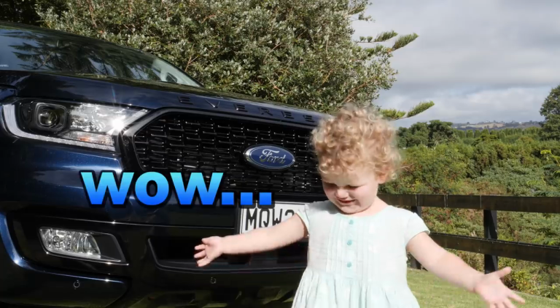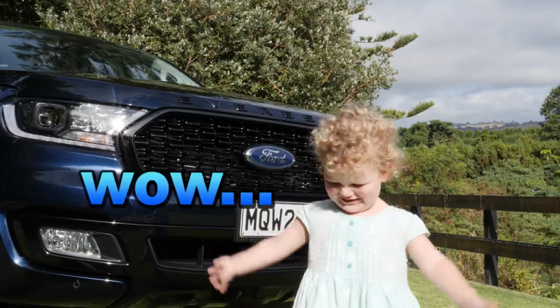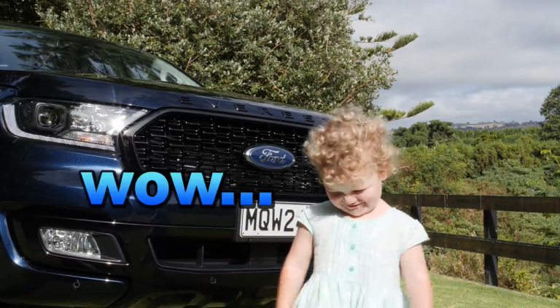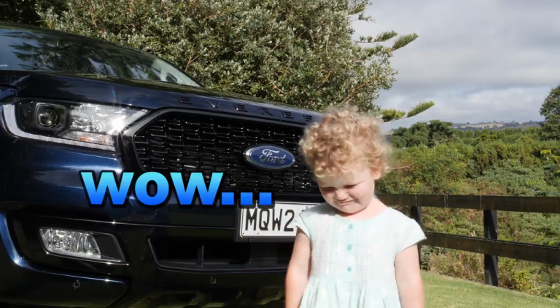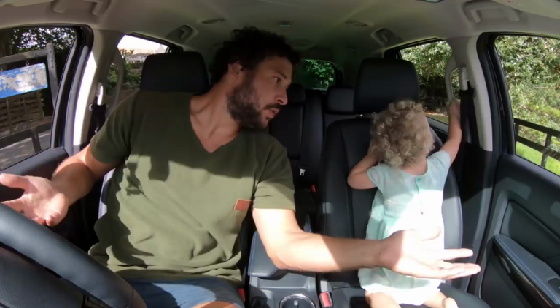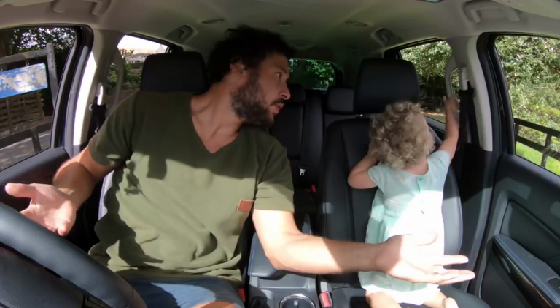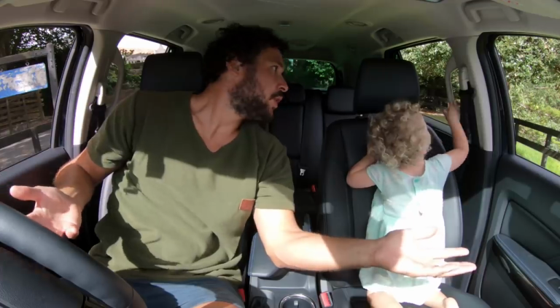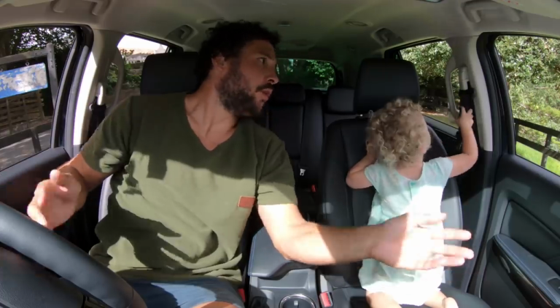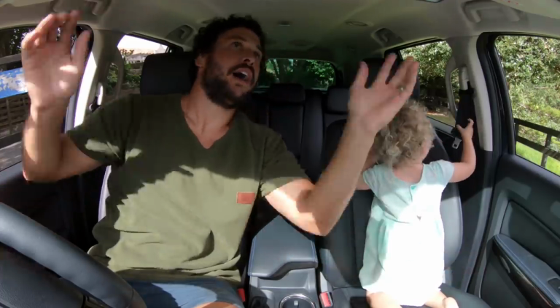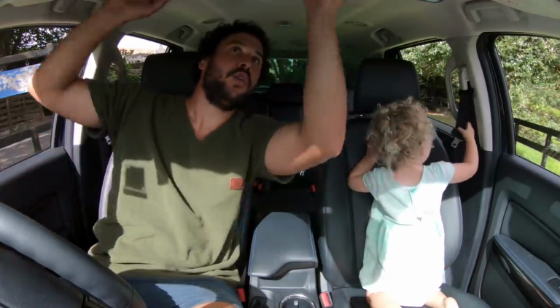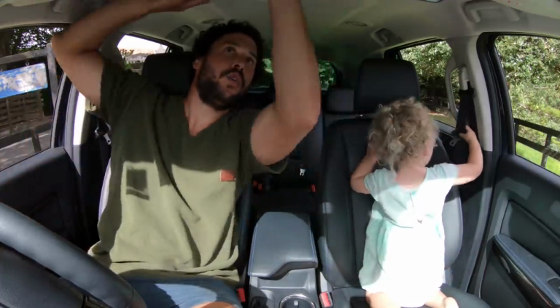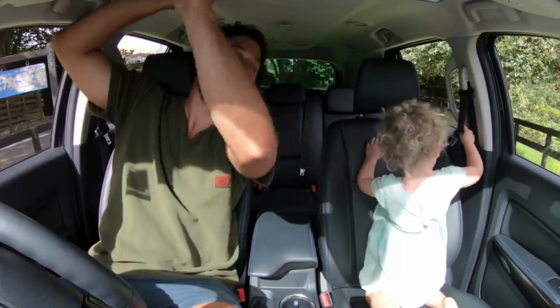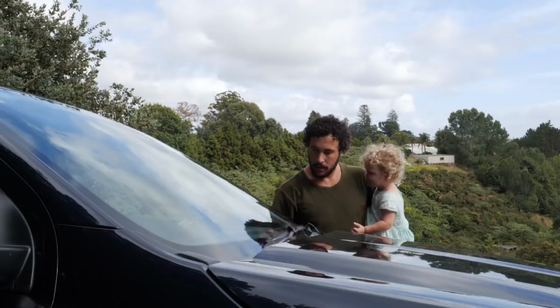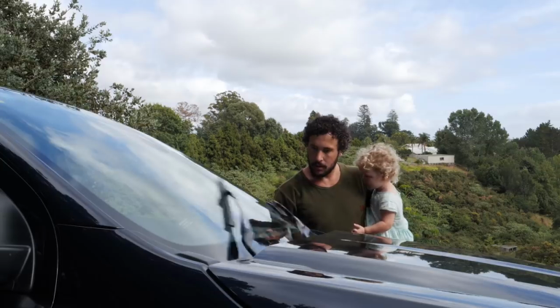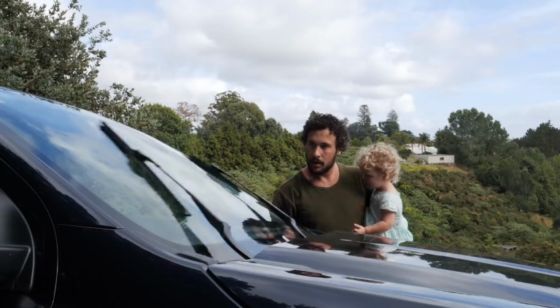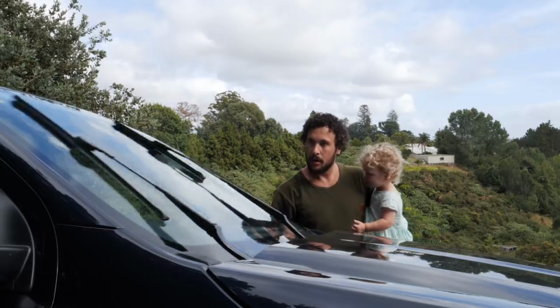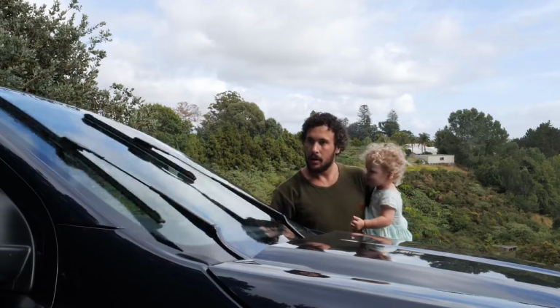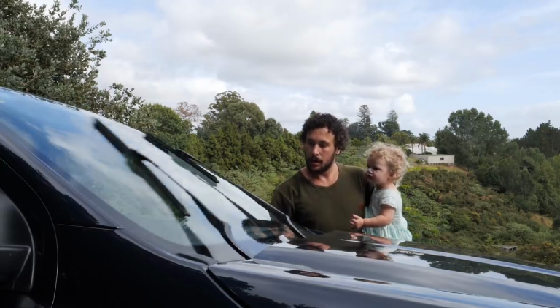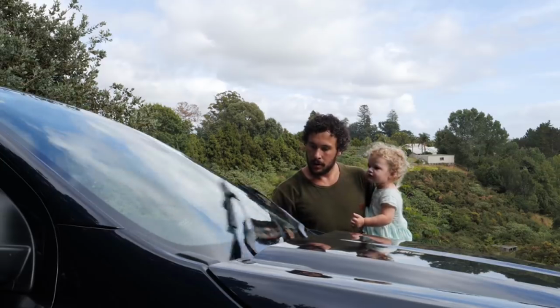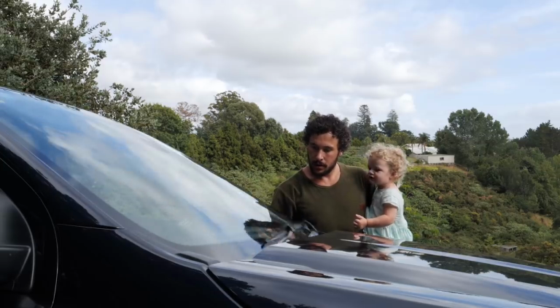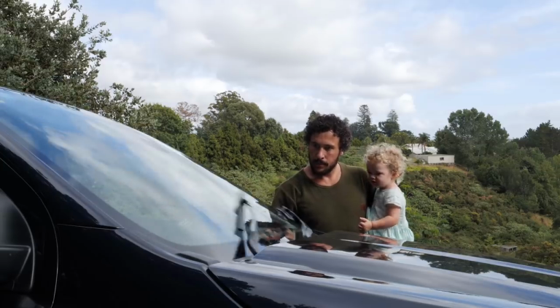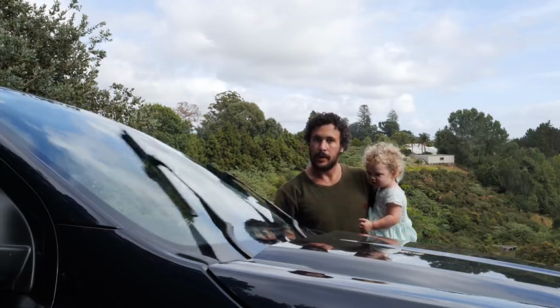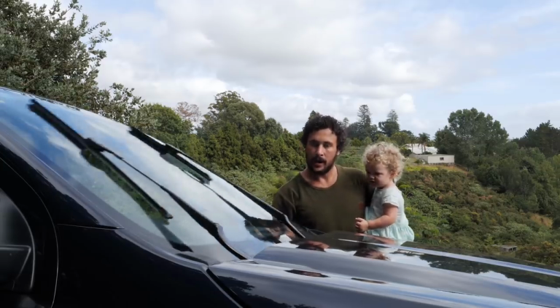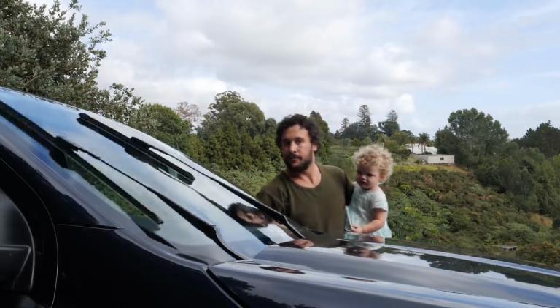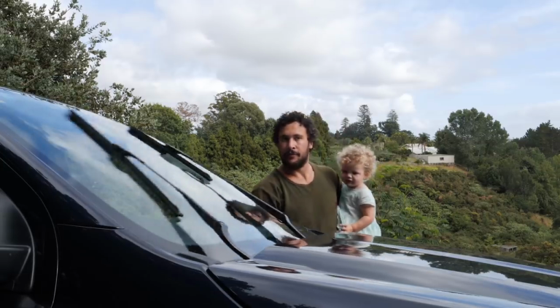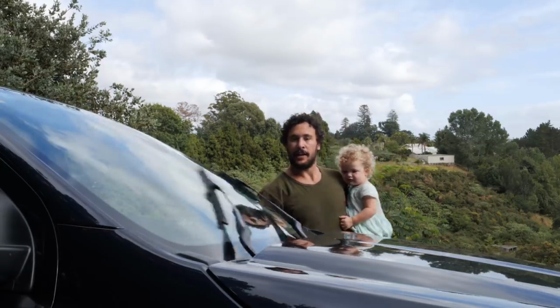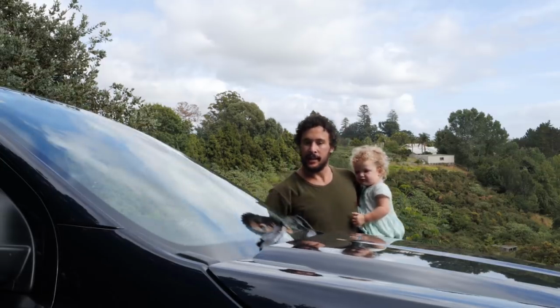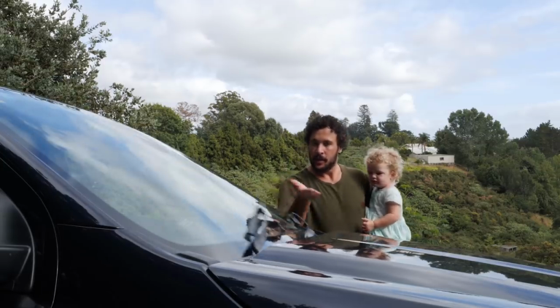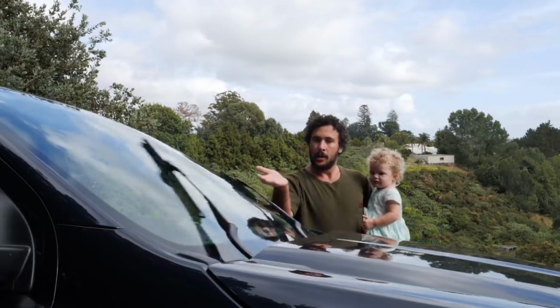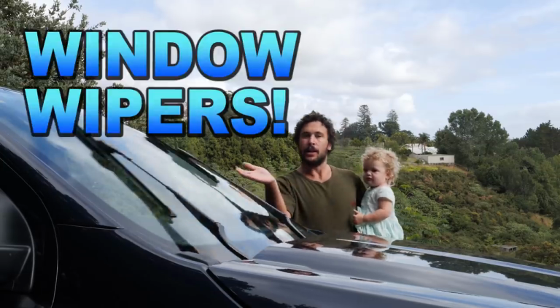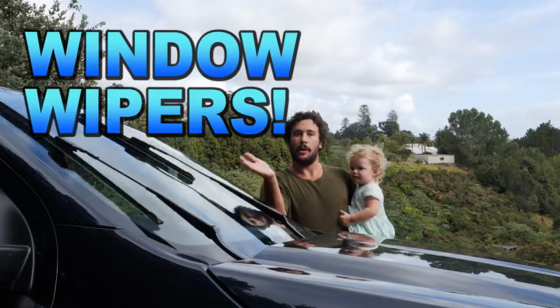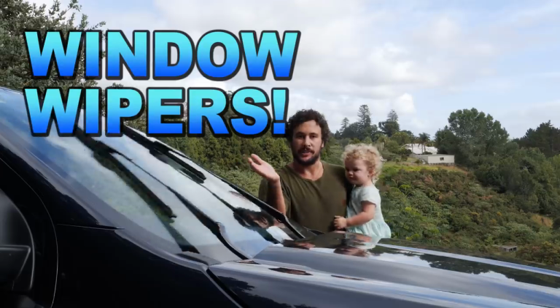It's got a horn. And finally, window wipers.